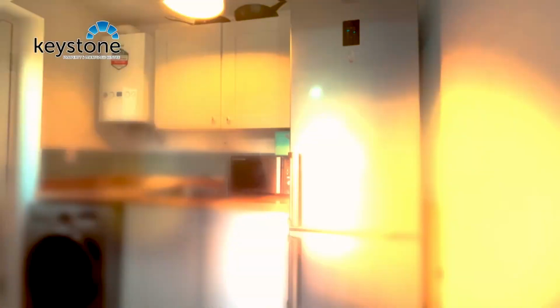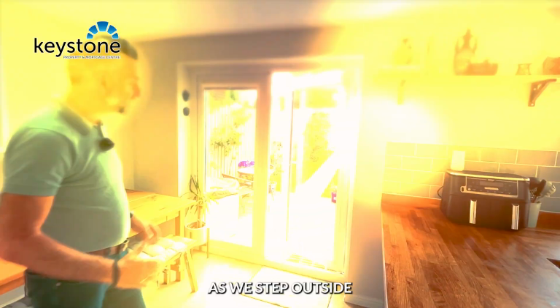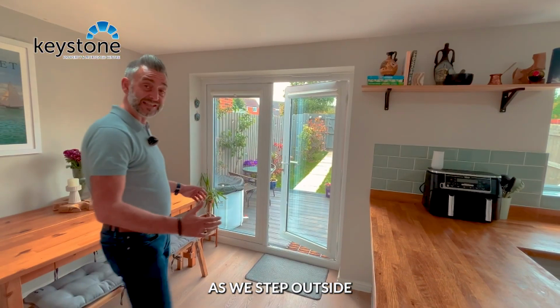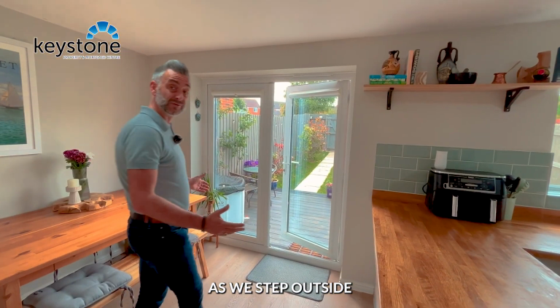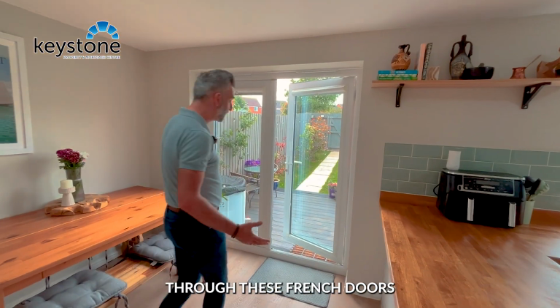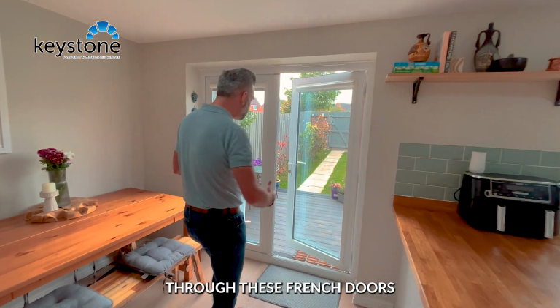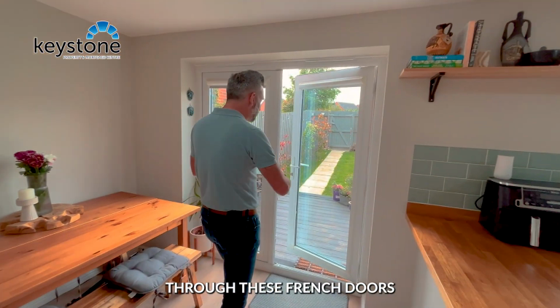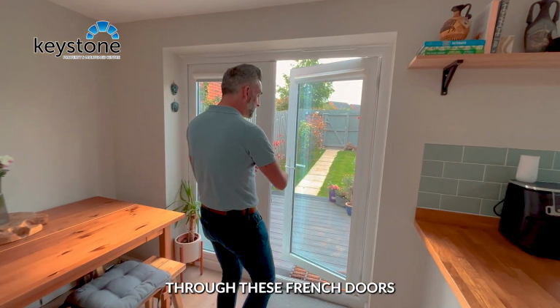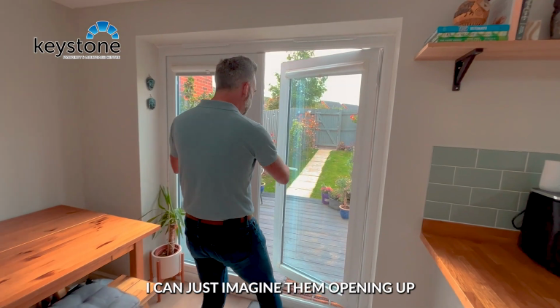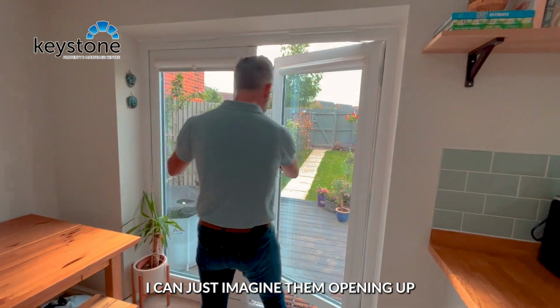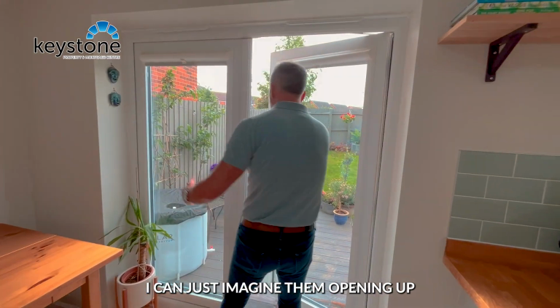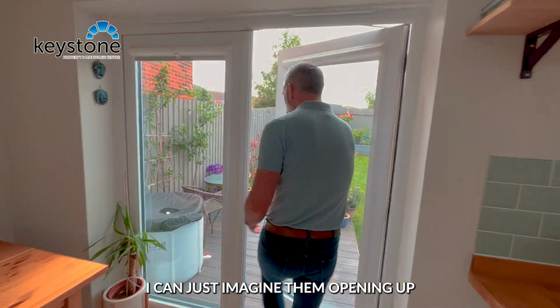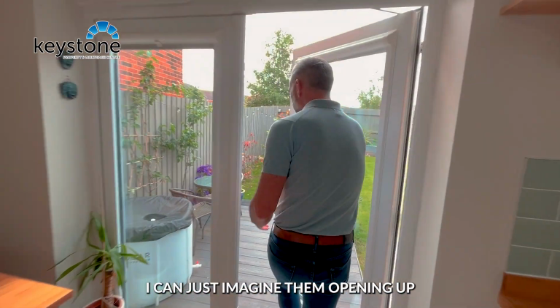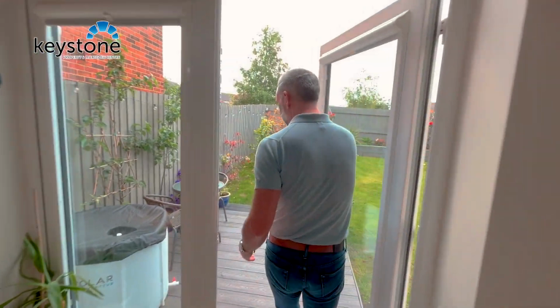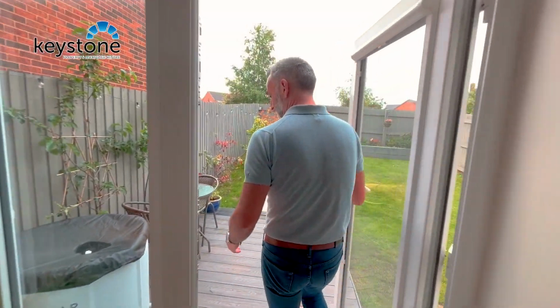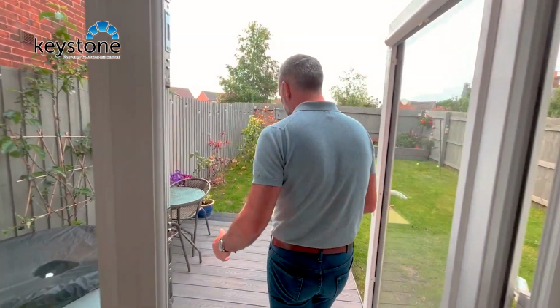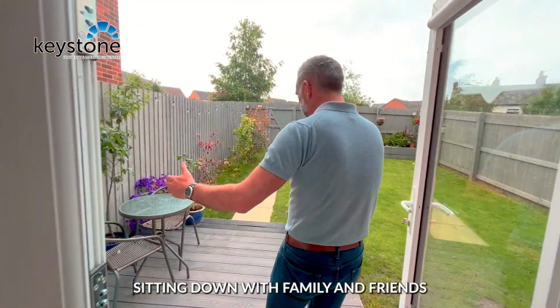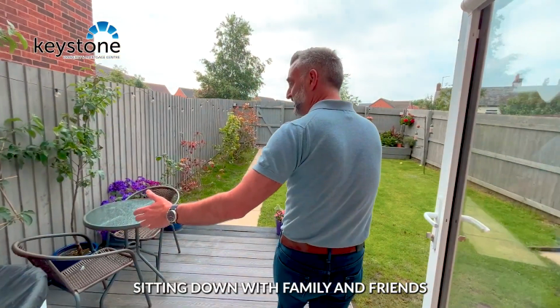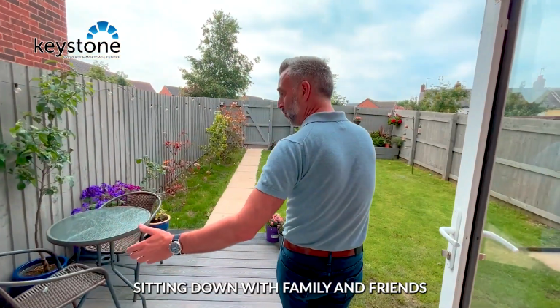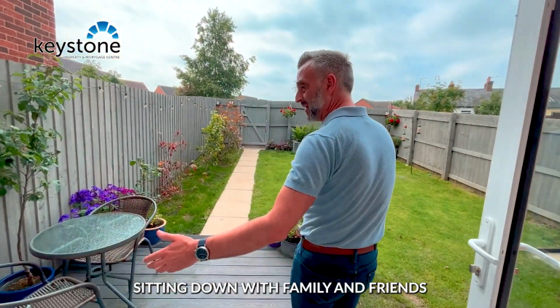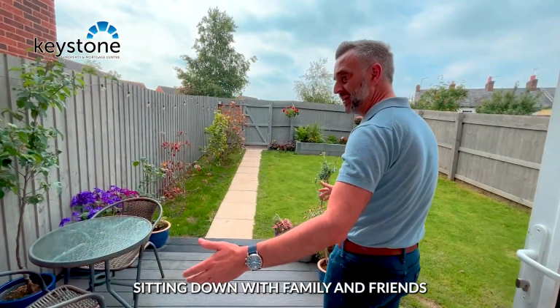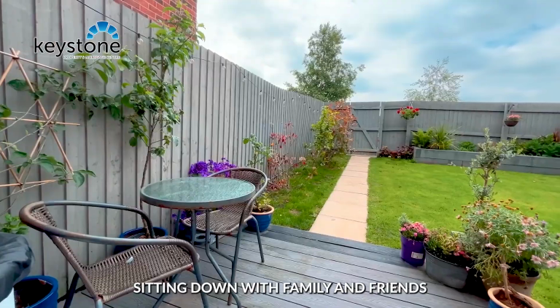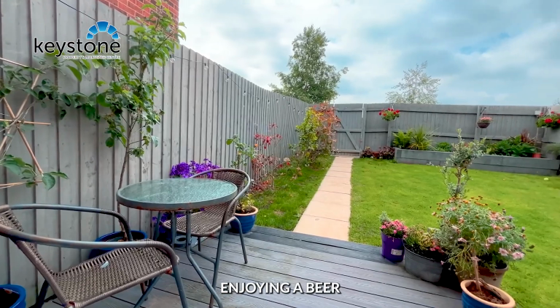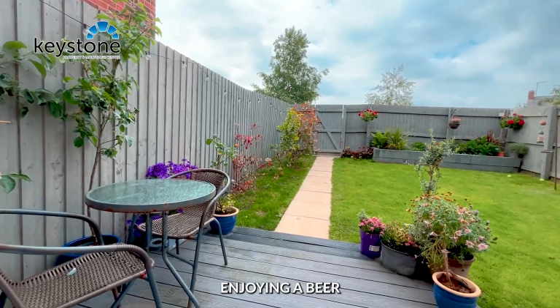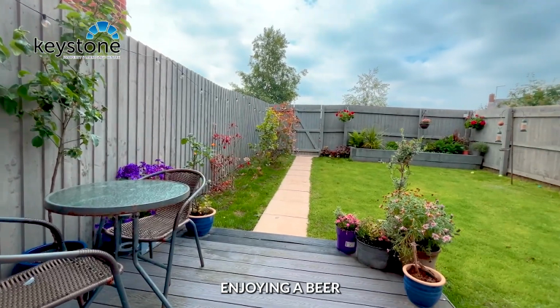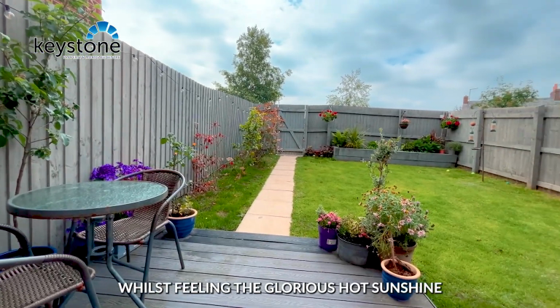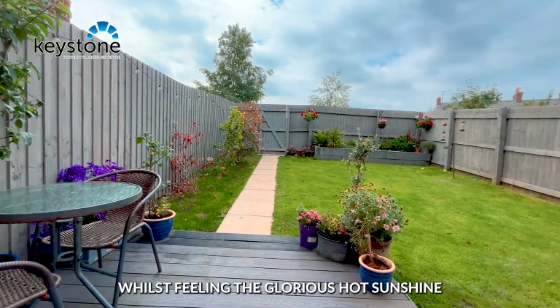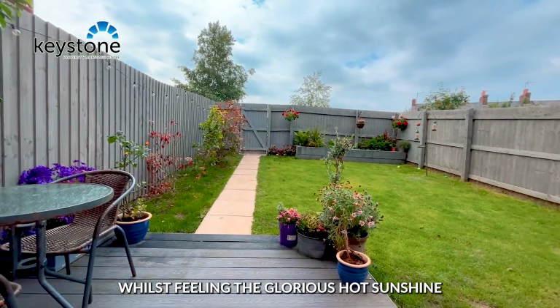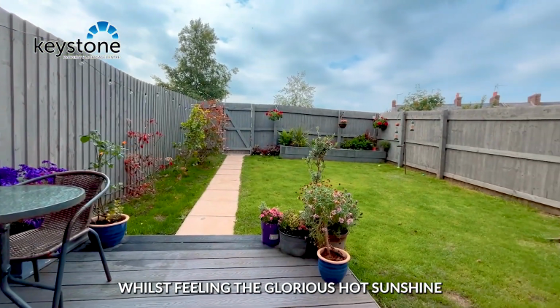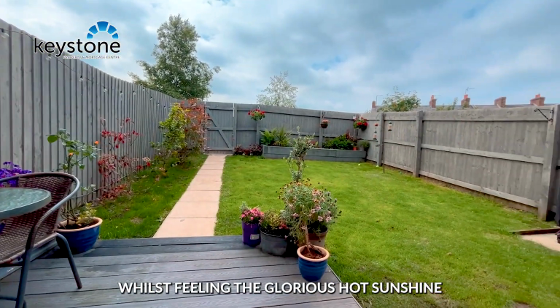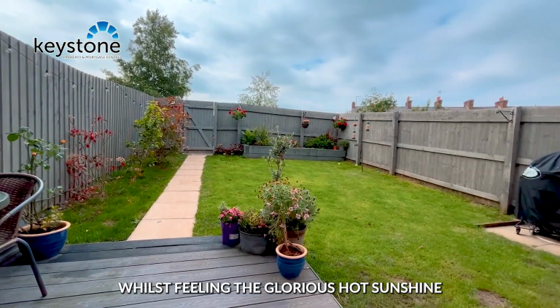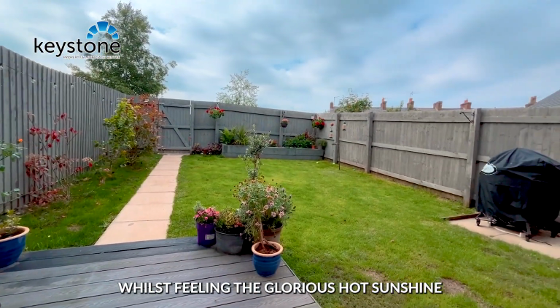As we step outside through these French doors, I can just imagine them opening up, sitting down with family and friends, enjoying a beer whilst feeling the glorious hot sunshine.